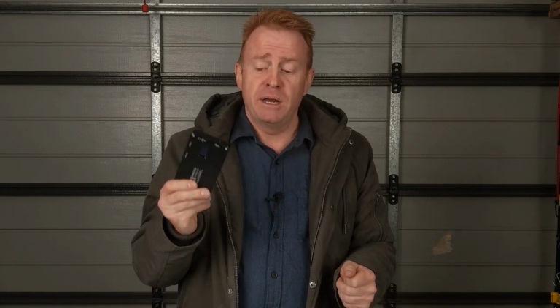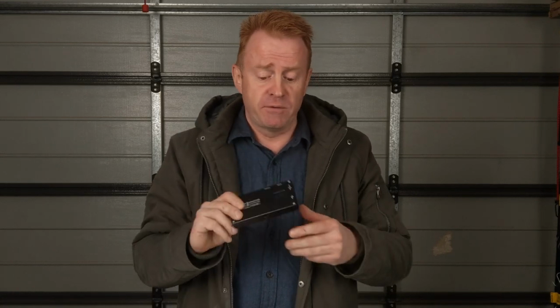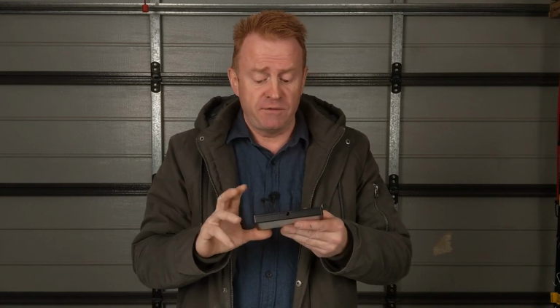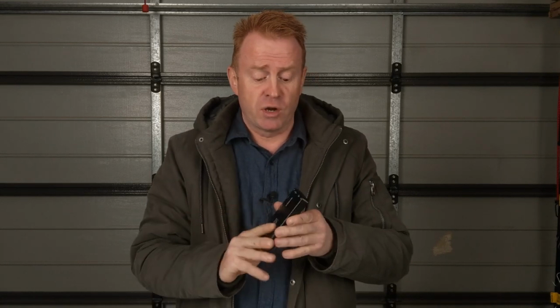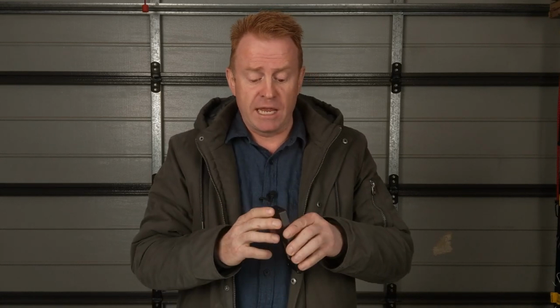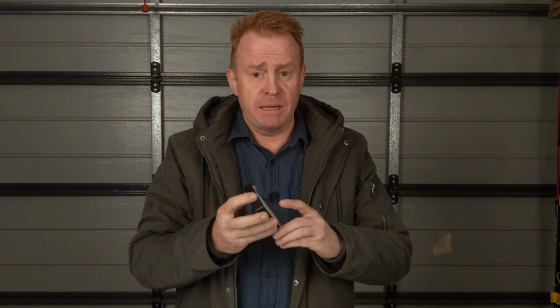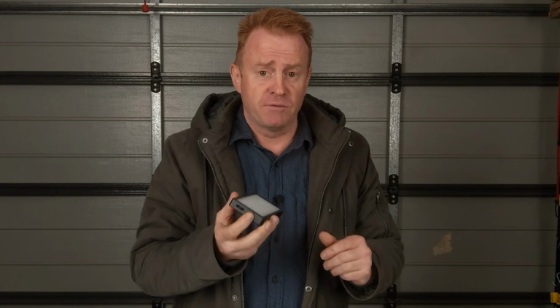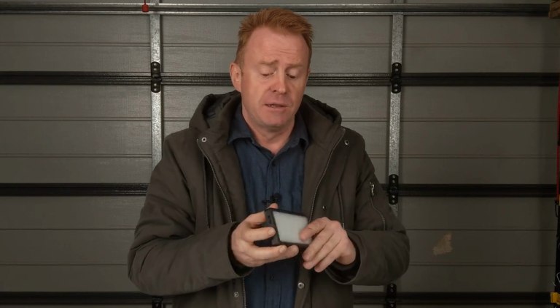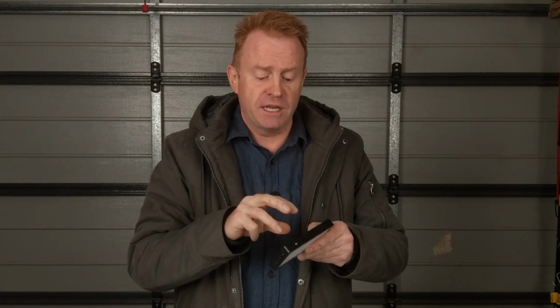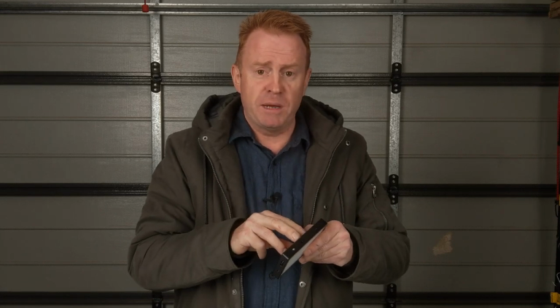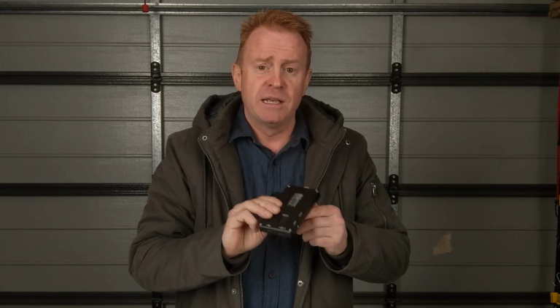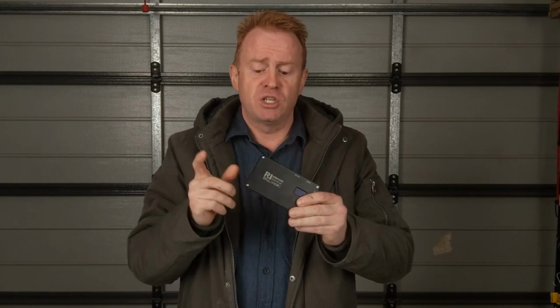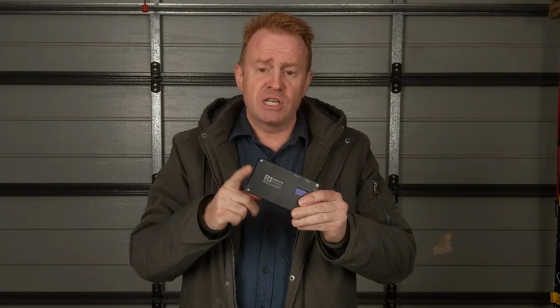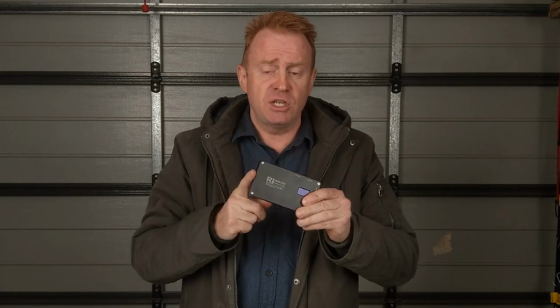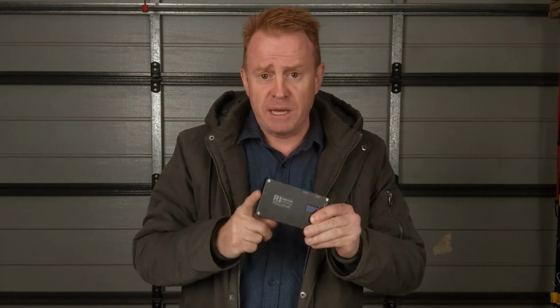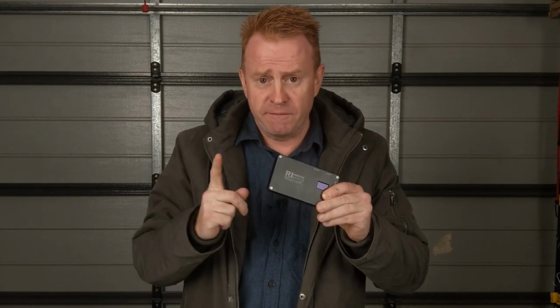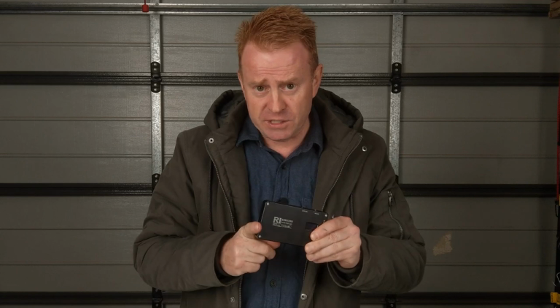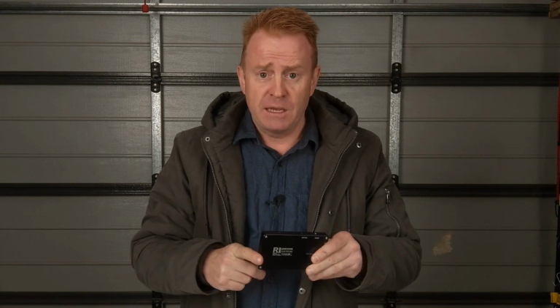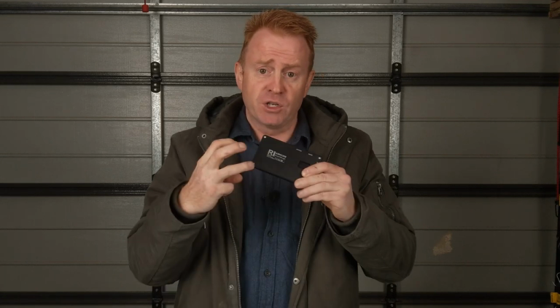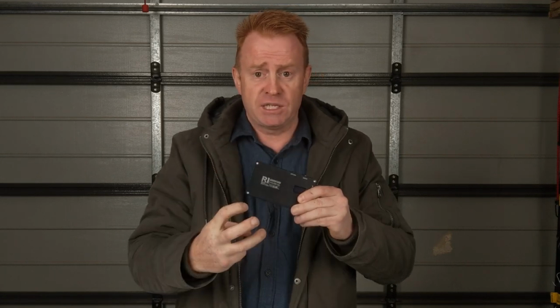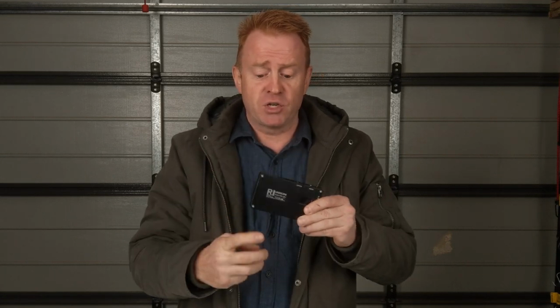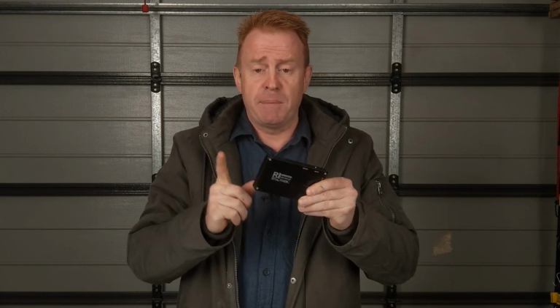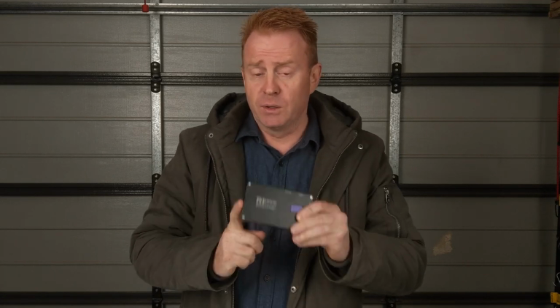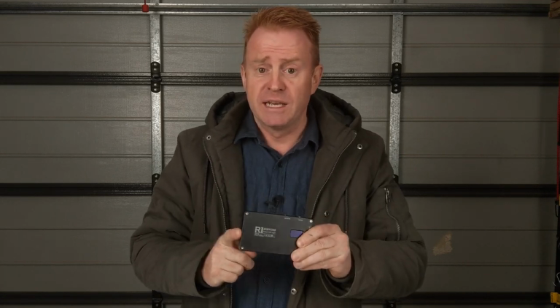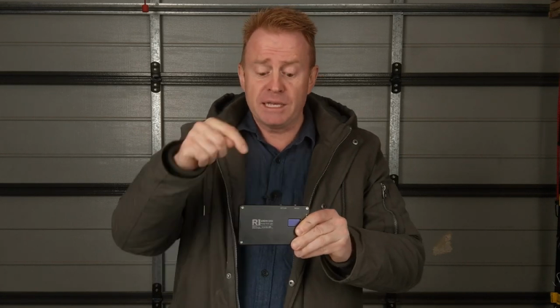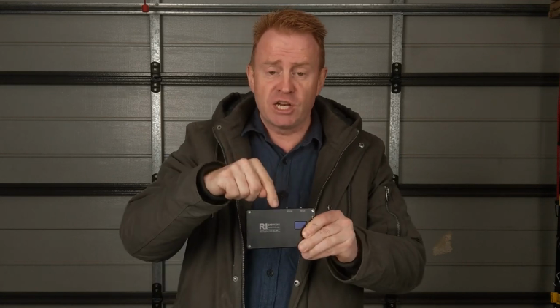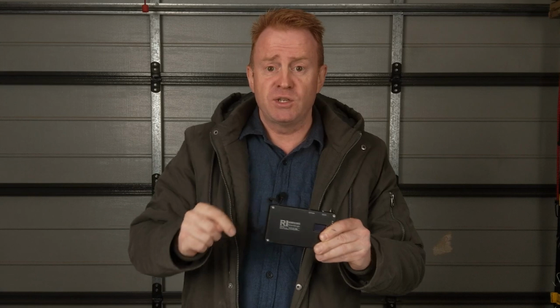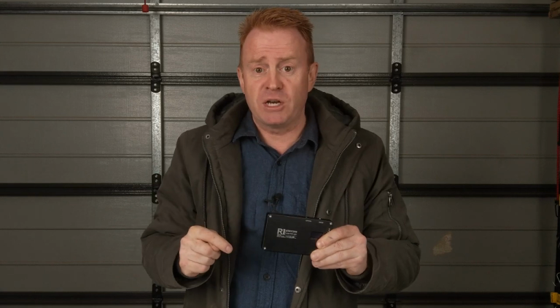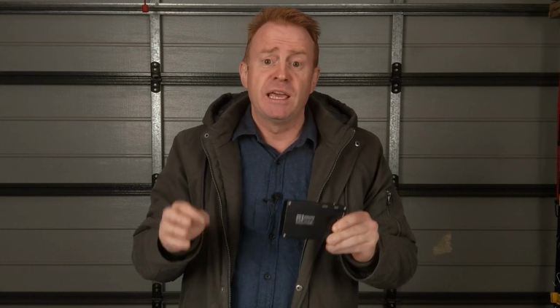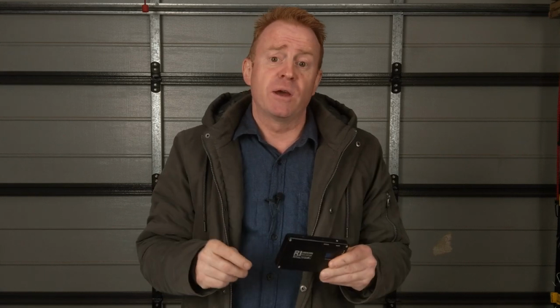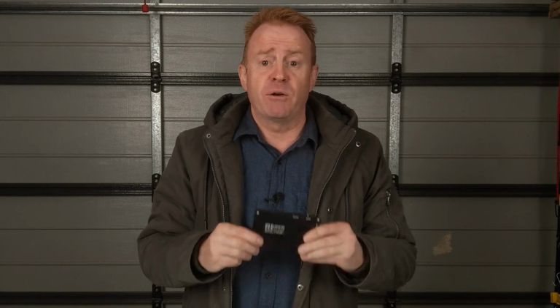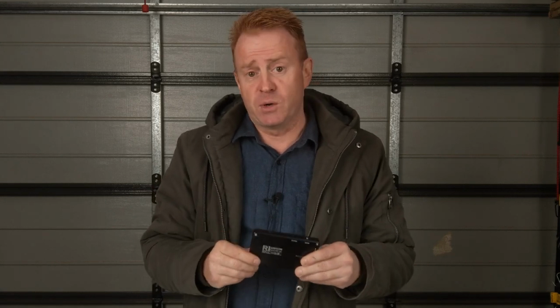My advice: if you're going to run a USB-powered device off an external battery, charge the internal battery first. If you've got your external battery powering the light plus charging the internal battery at the same time, it'll go flat really quick.